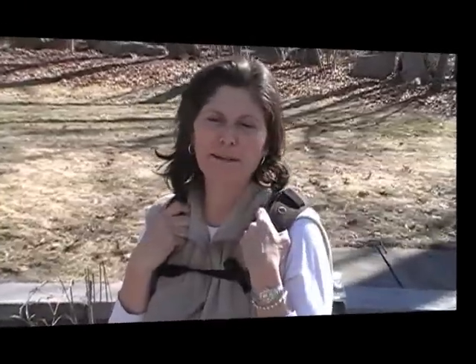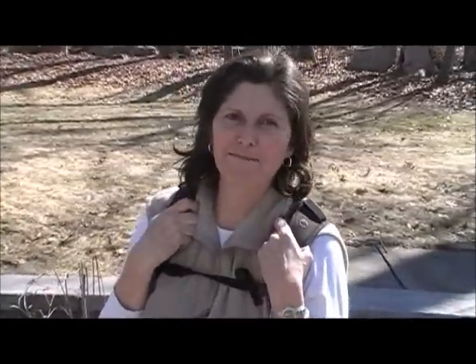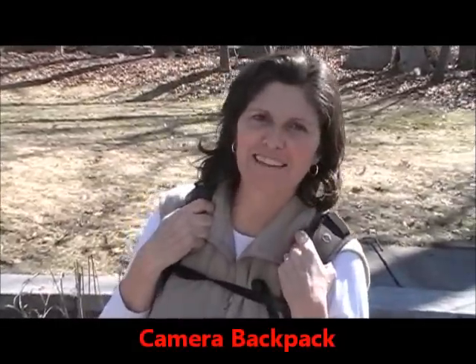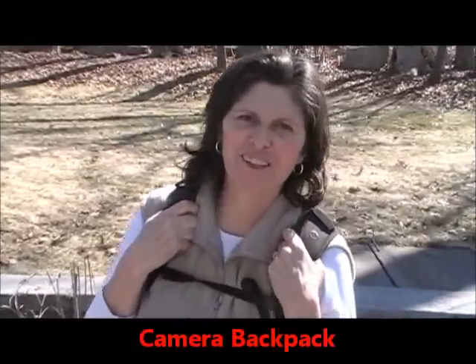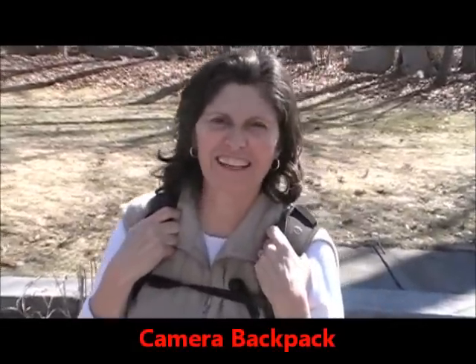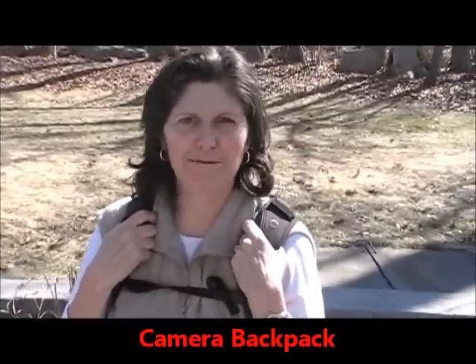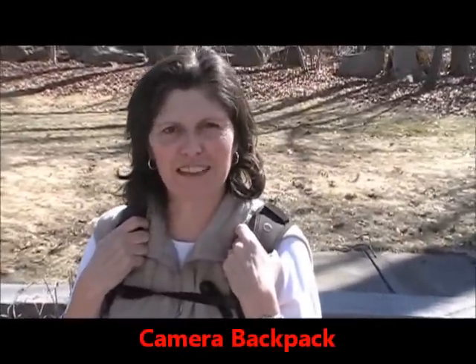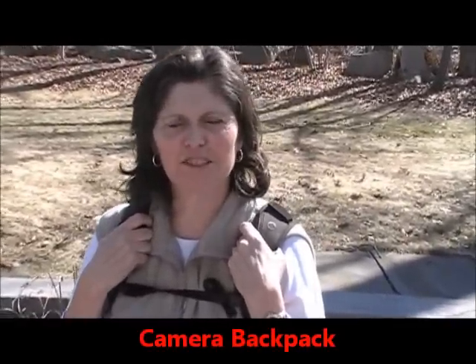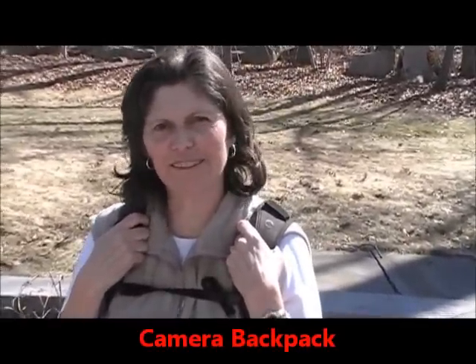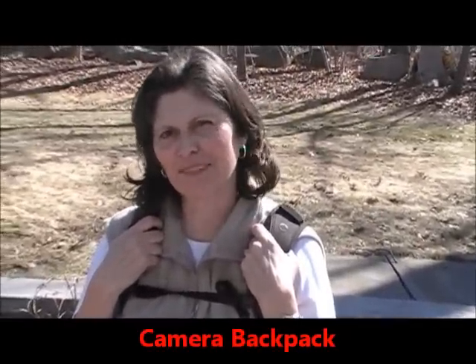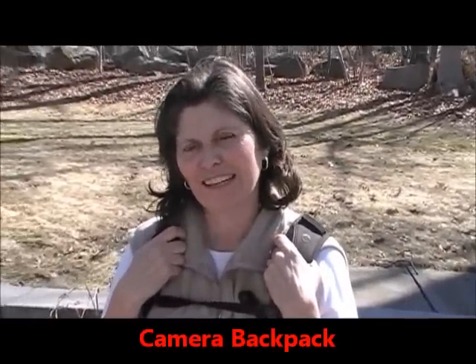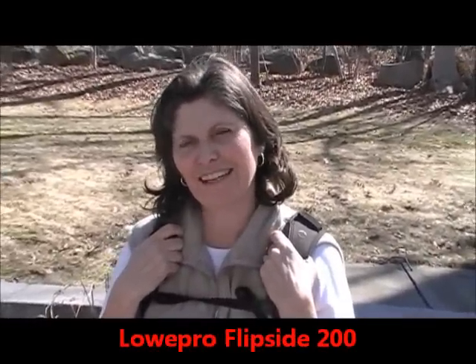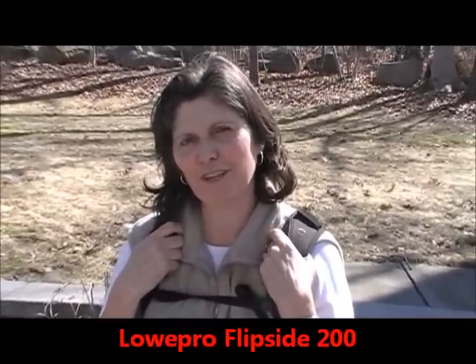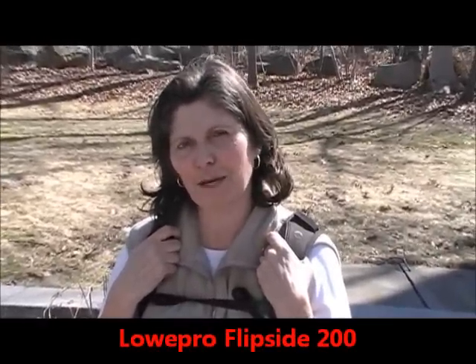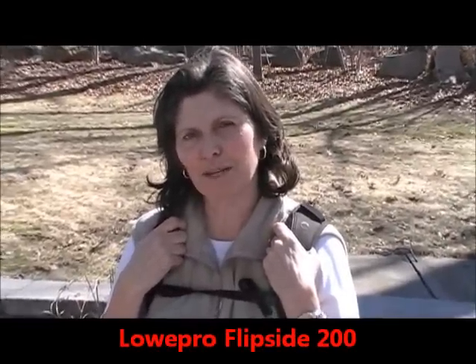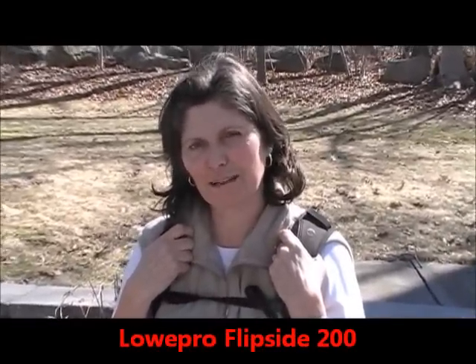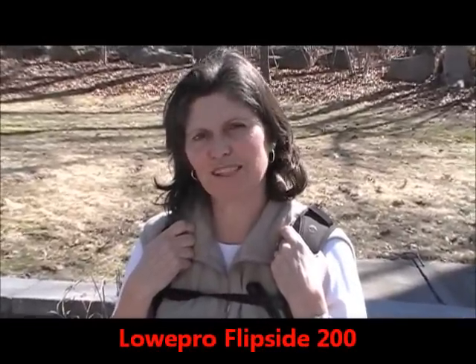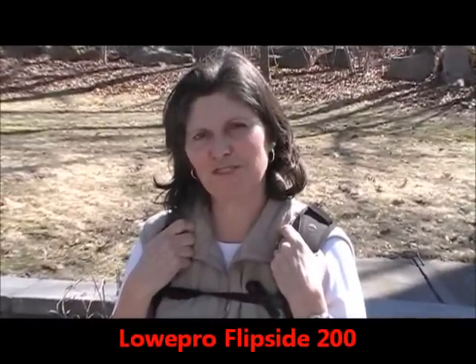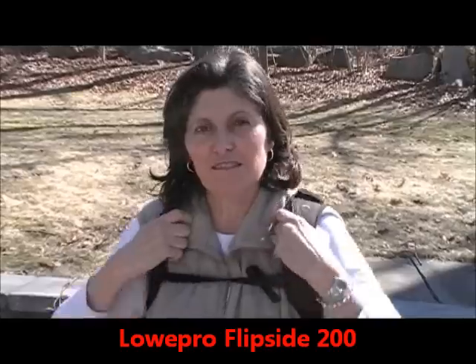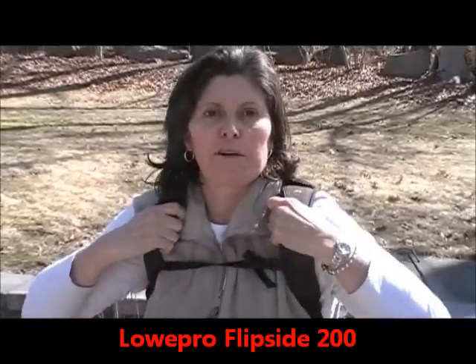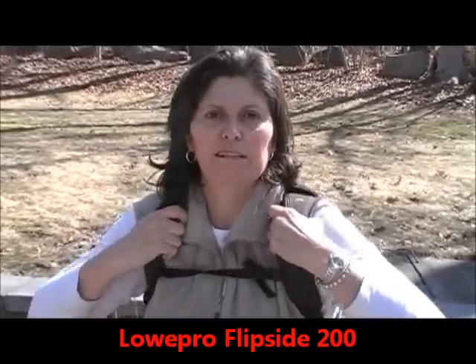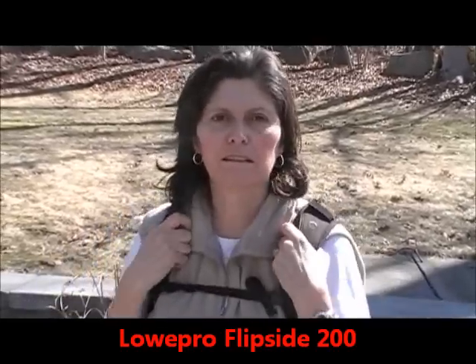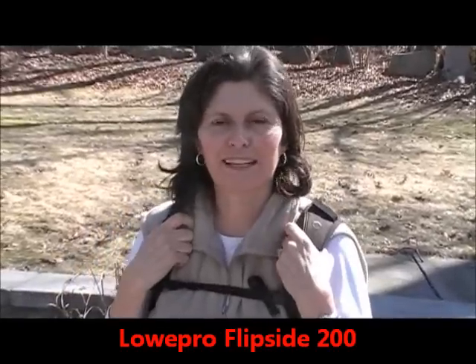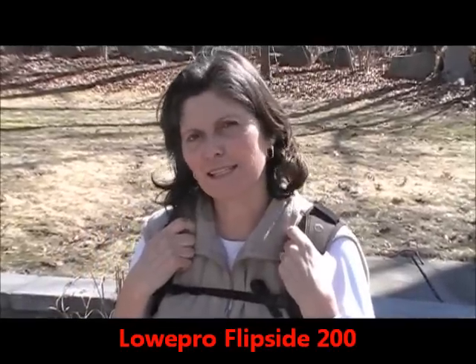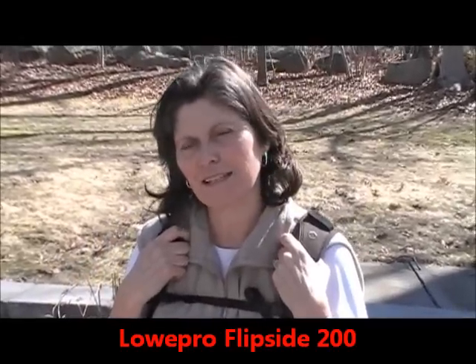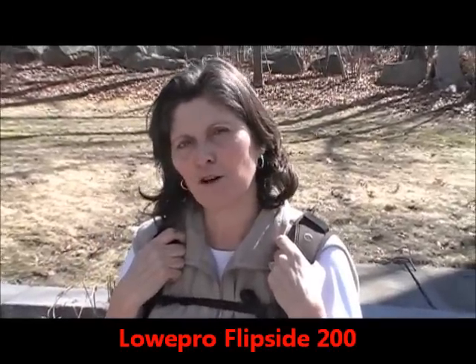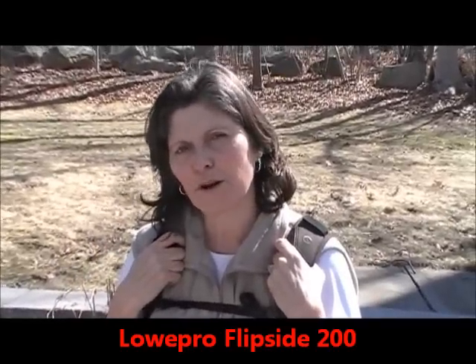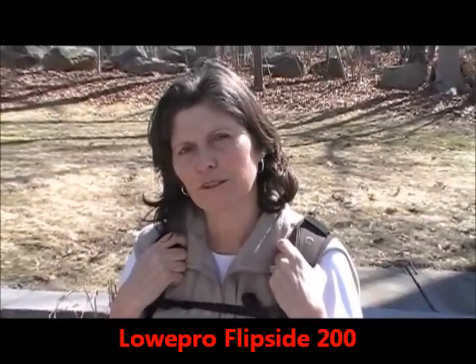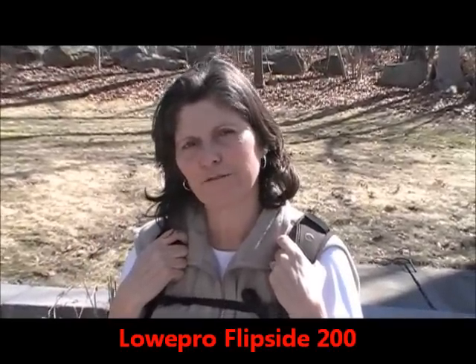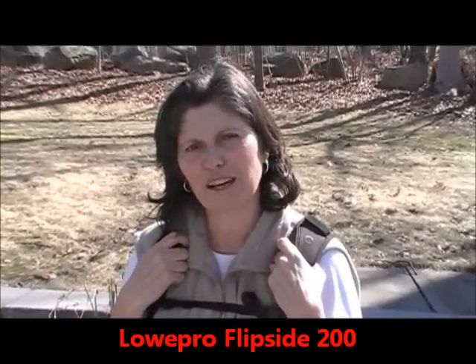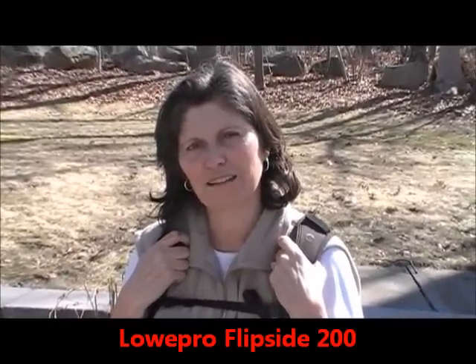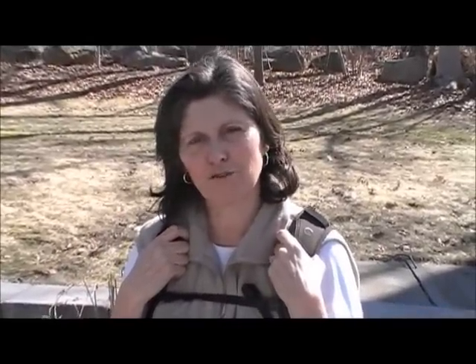Hi, my name is Kathy Marsh and I'm with Kathy Marsh Photography. Today I want to talk to you about one of my camera essentials — I'm wearing it. It's the Lowepro Flipside 200.